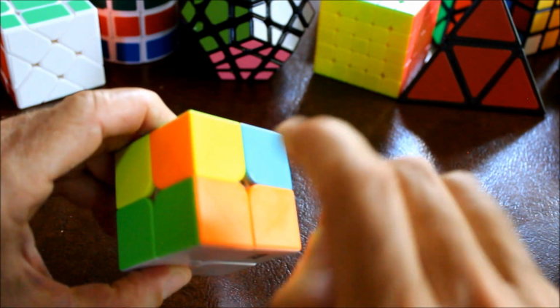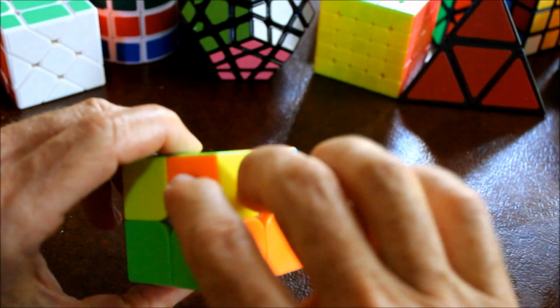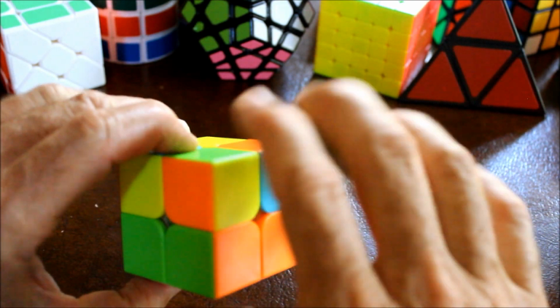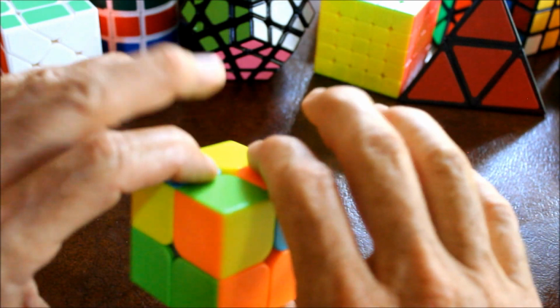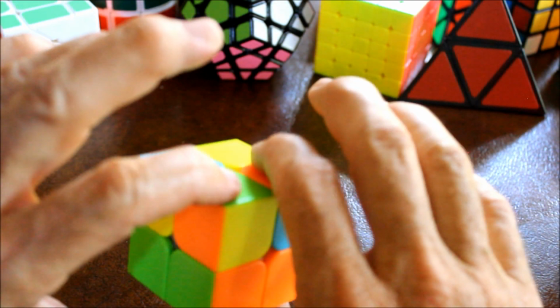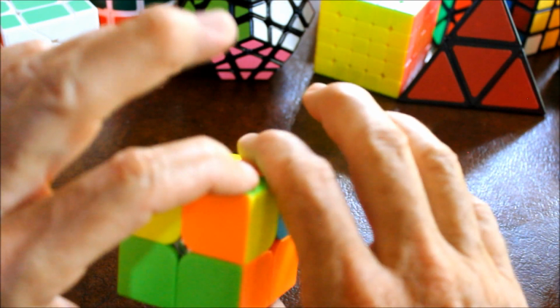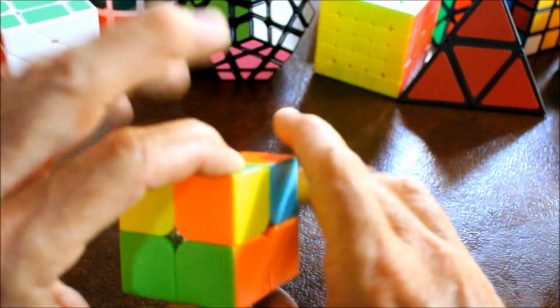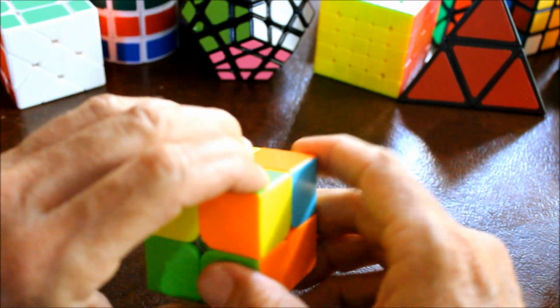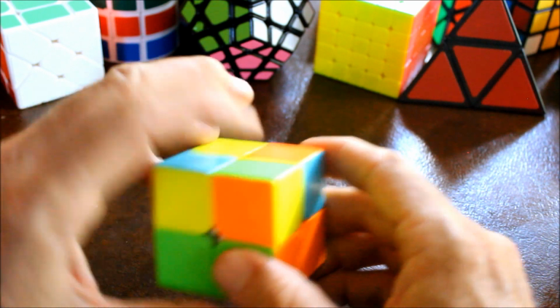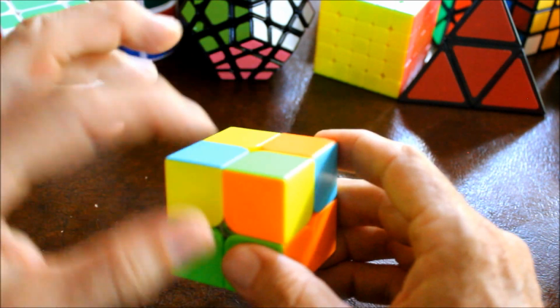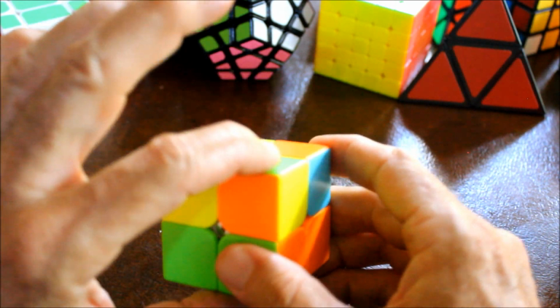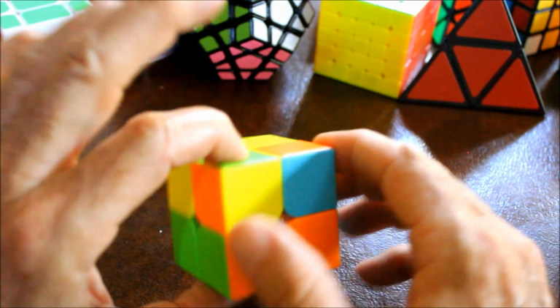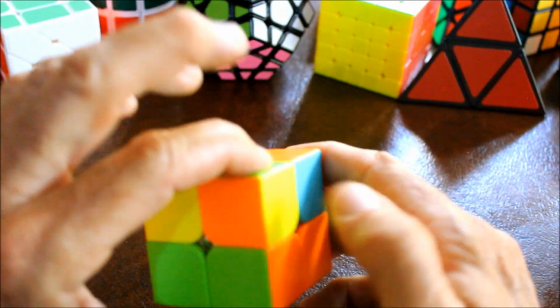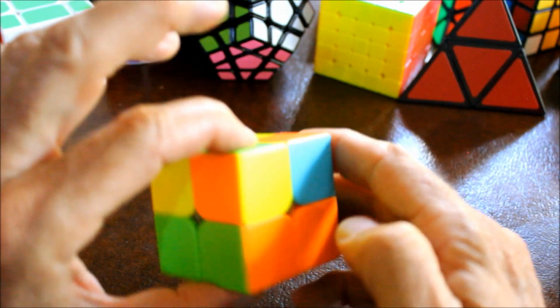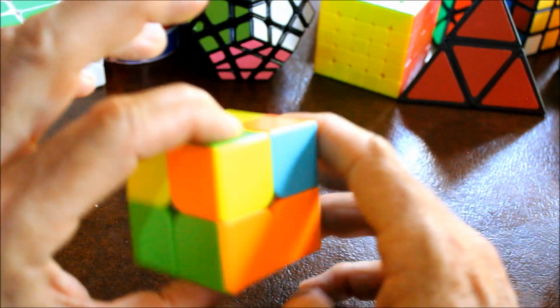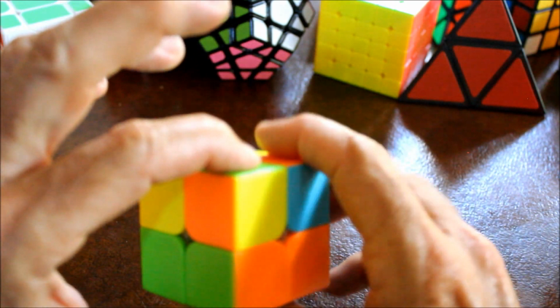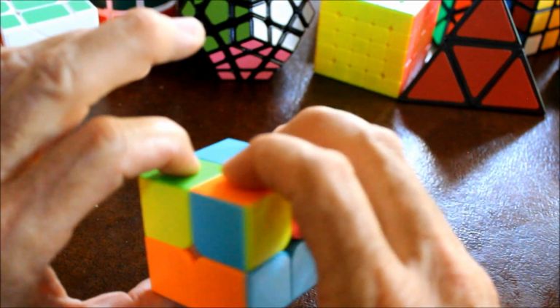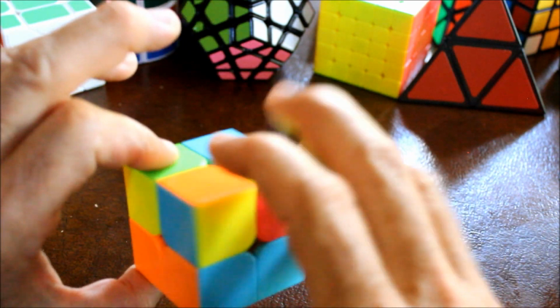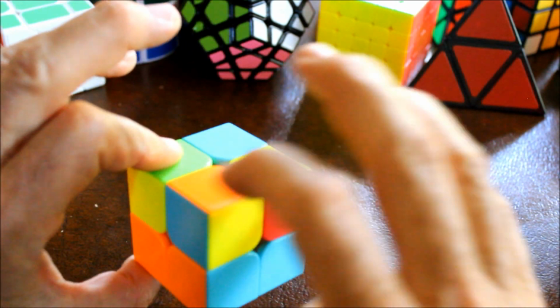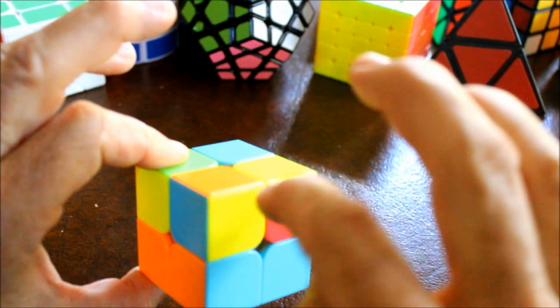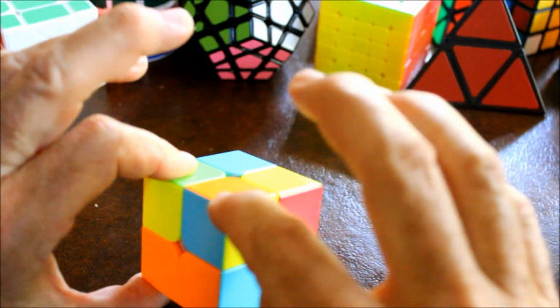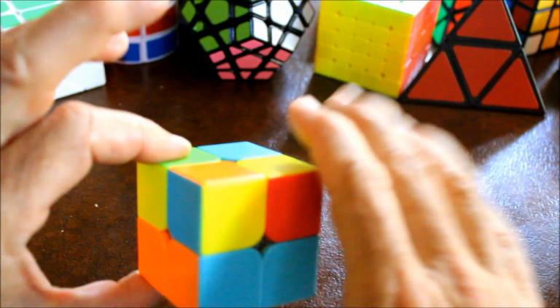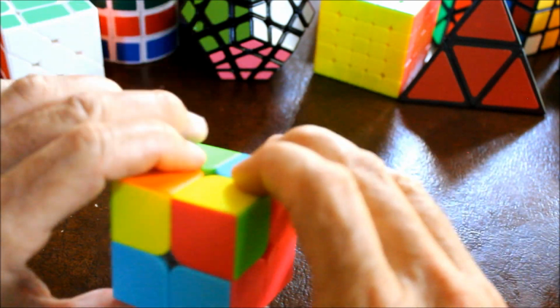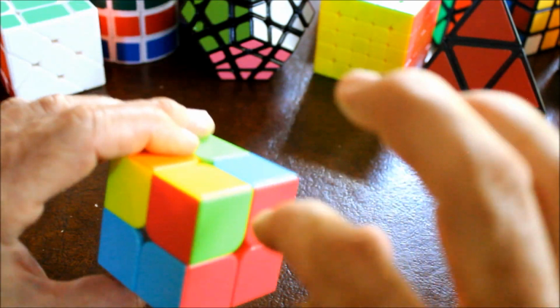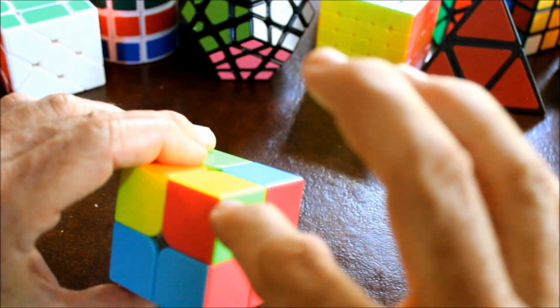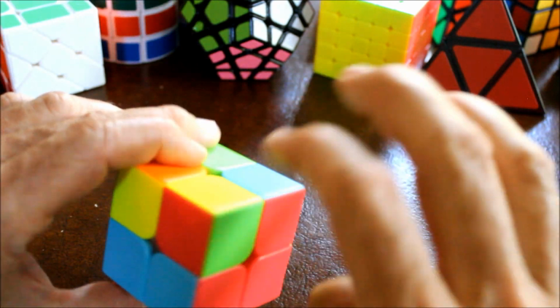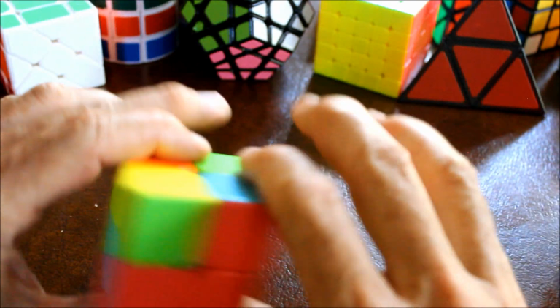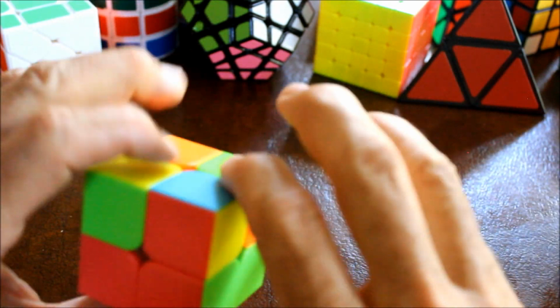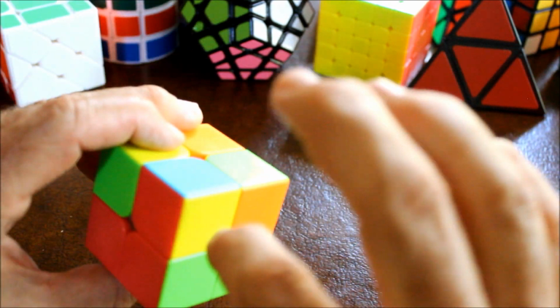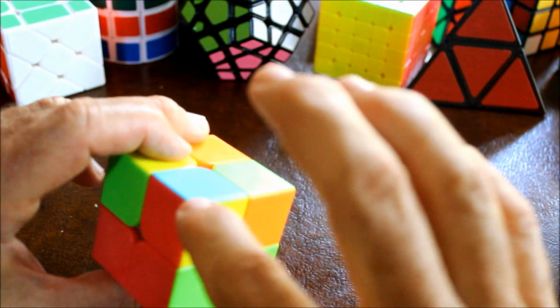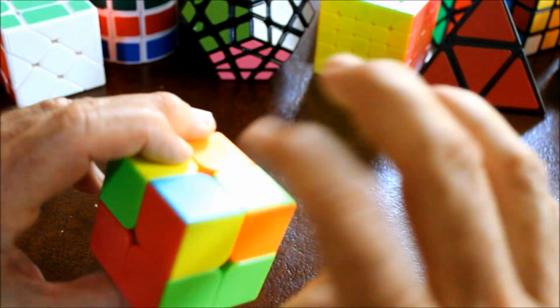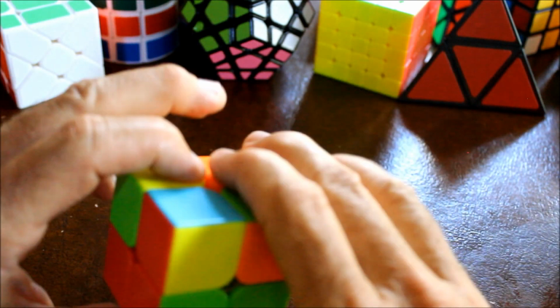Here's our green, orange, and yellow, so that's in the correct position. Let's check the other pieces without rotating this, just rotating the whole cube. Is this right? Yes it is. Is this right? No. Is this right? No.